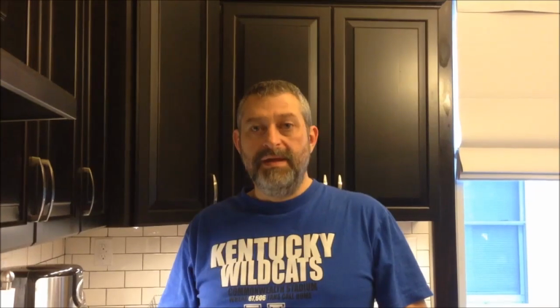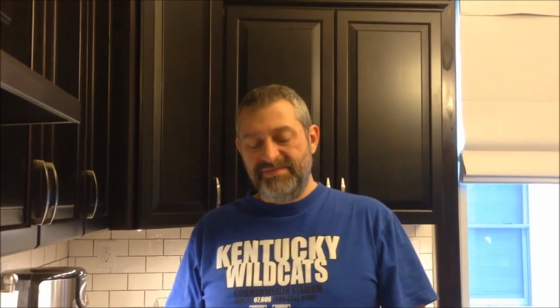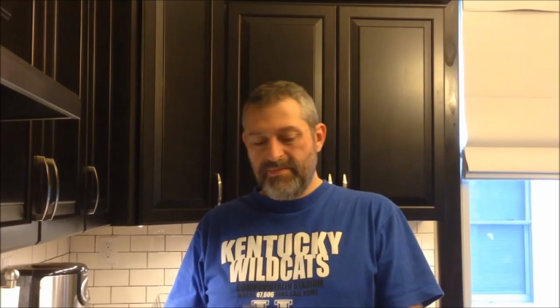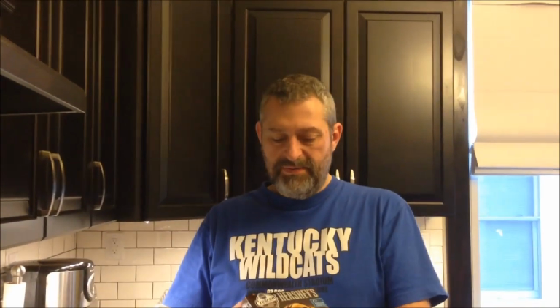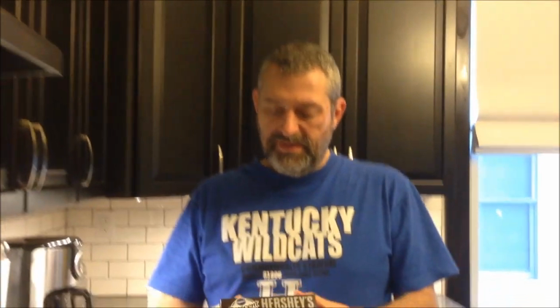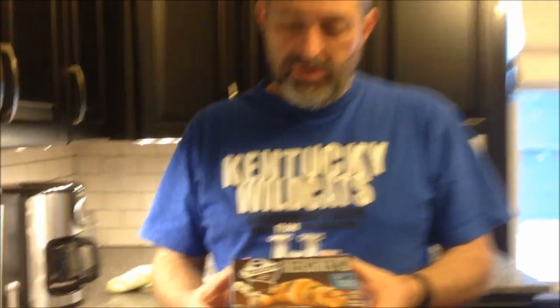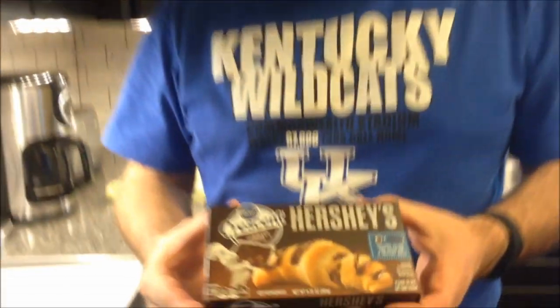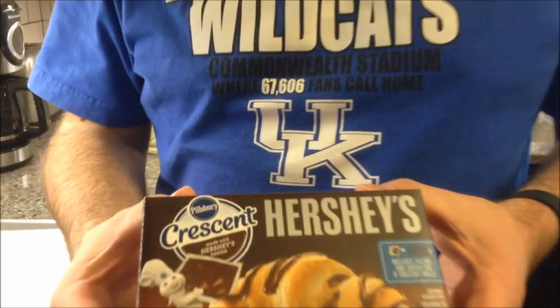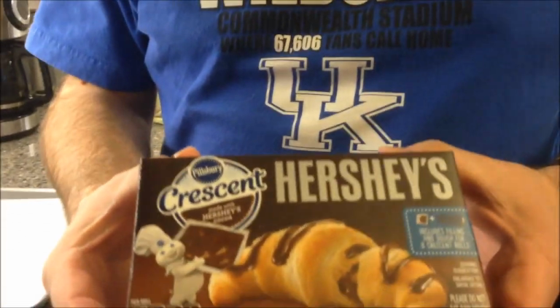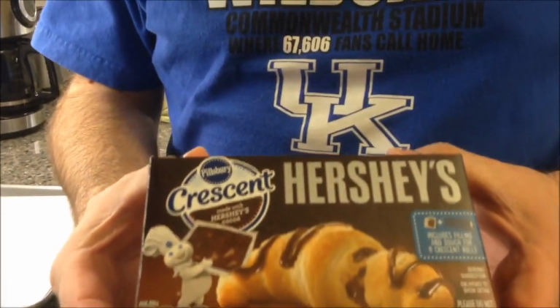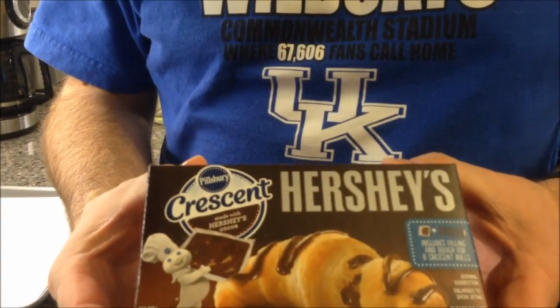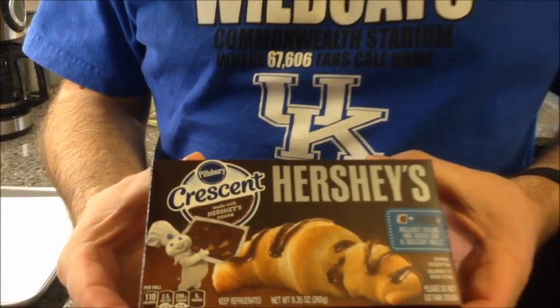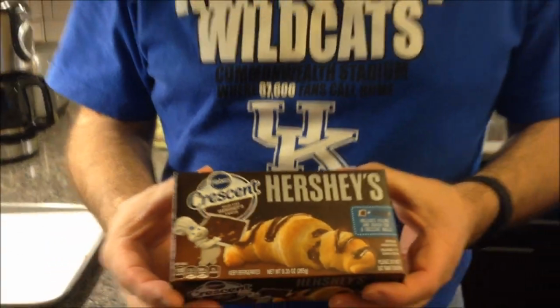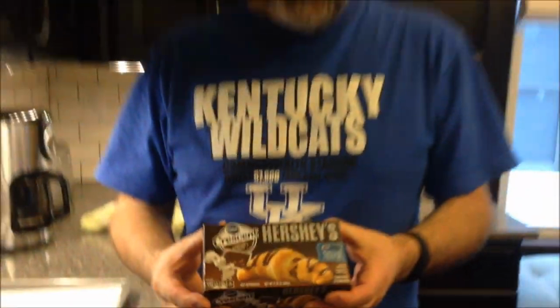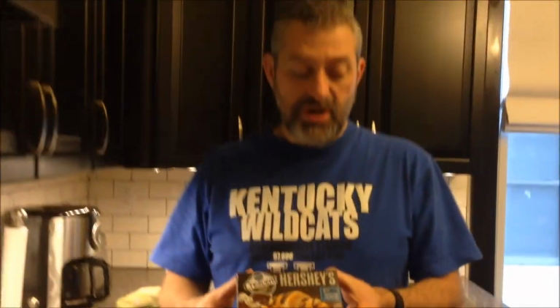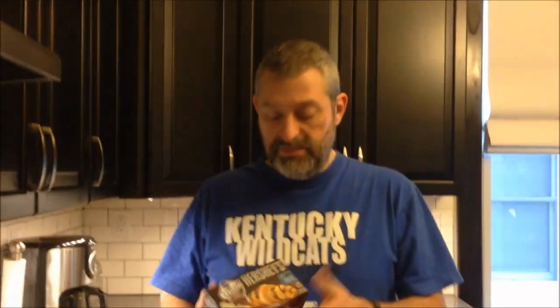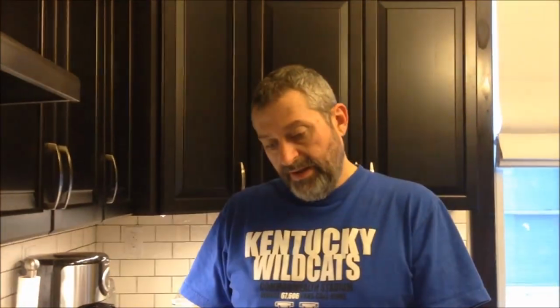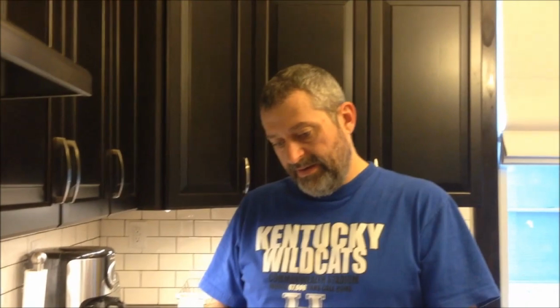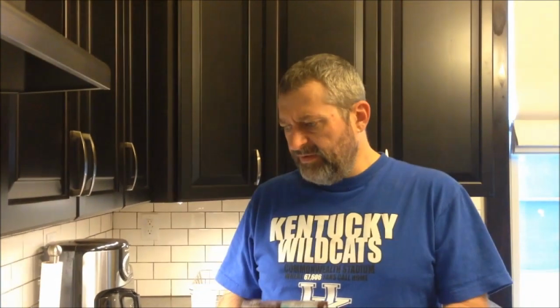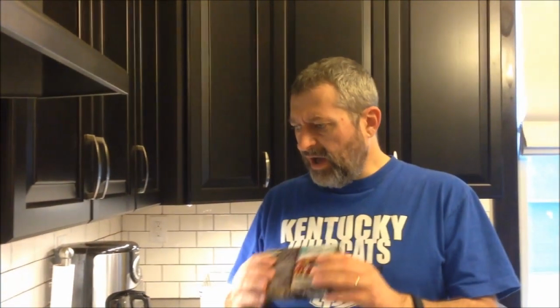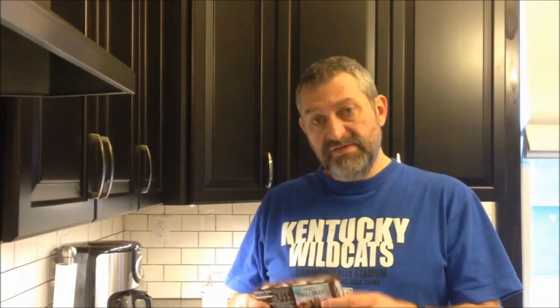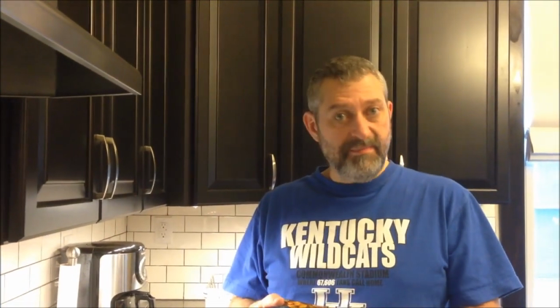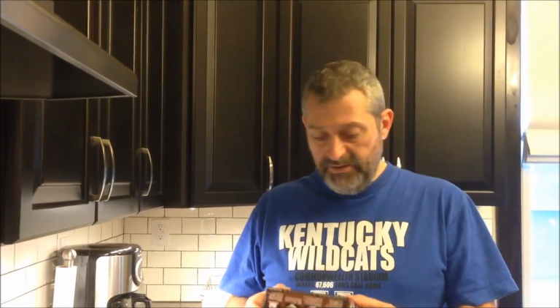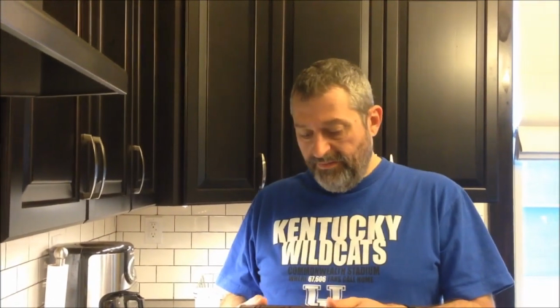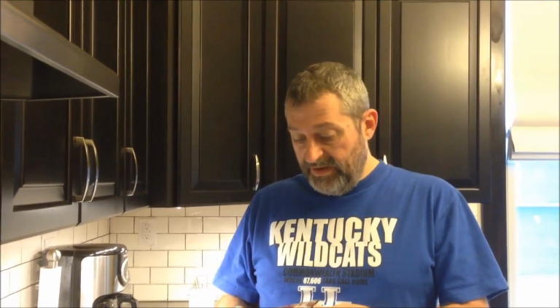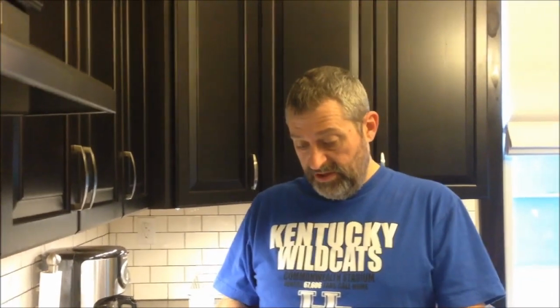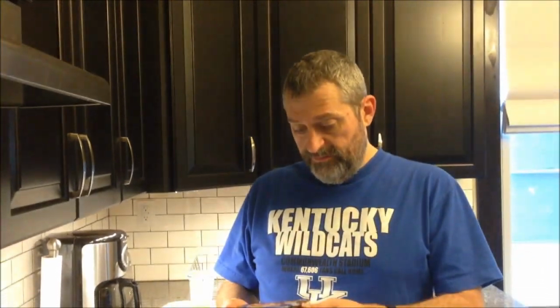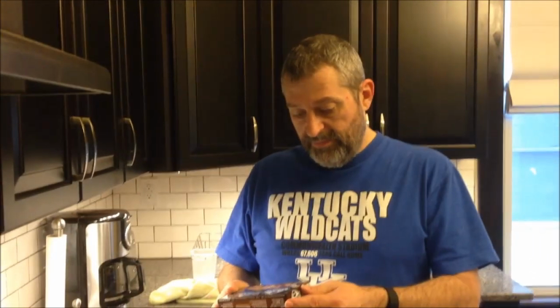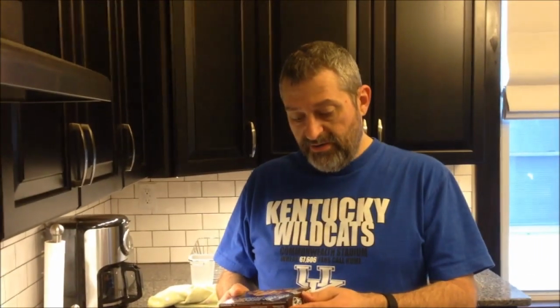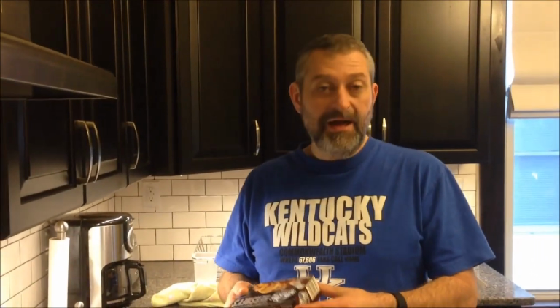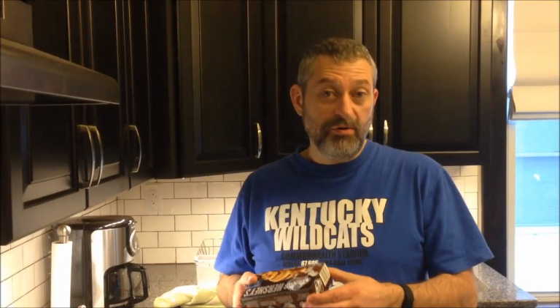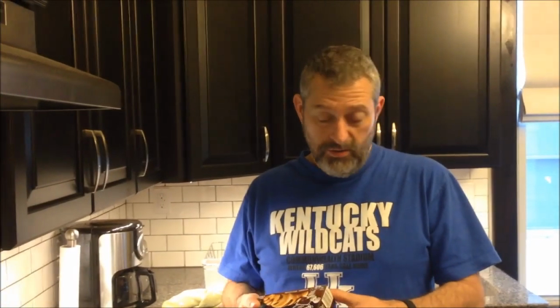Hey guys, today I'm going to make these Crescent Rolls — Pillsbury Crescent Rolls made with Hershey's chocolate. These were $1.67 at Meijer. They look pretty good. They're 110 calories per roll.